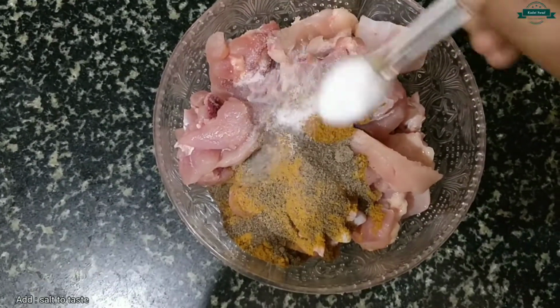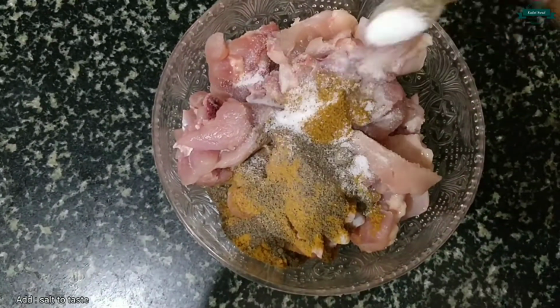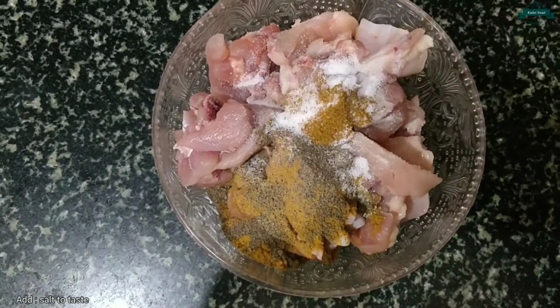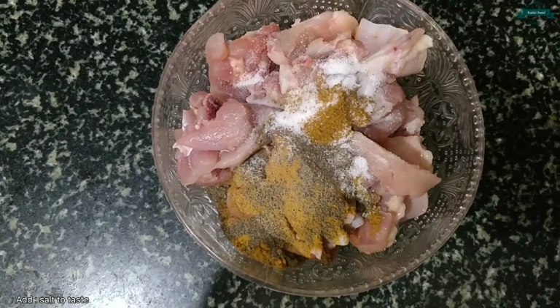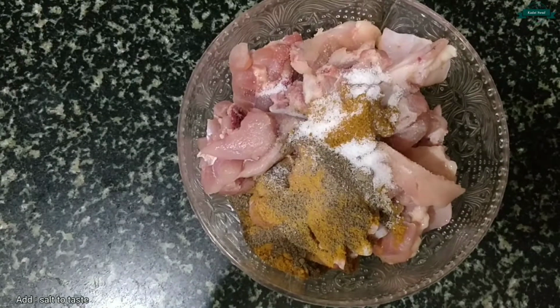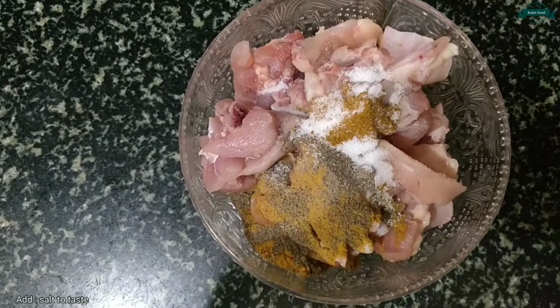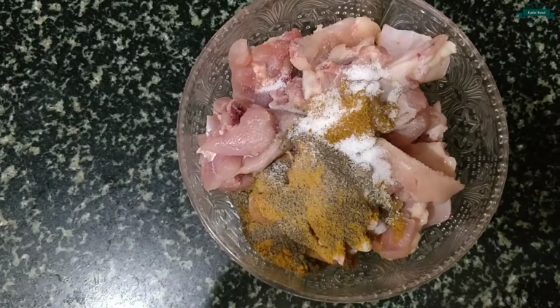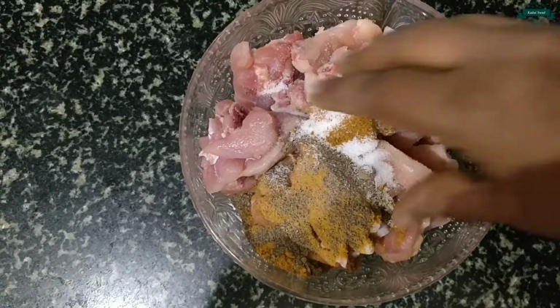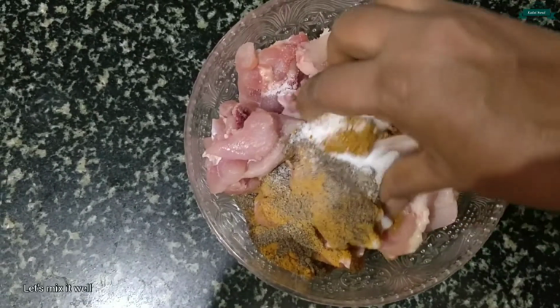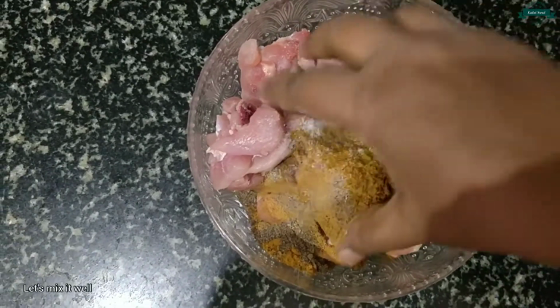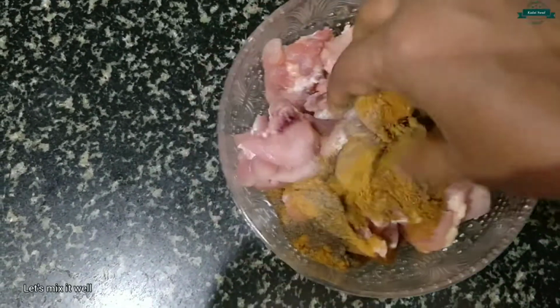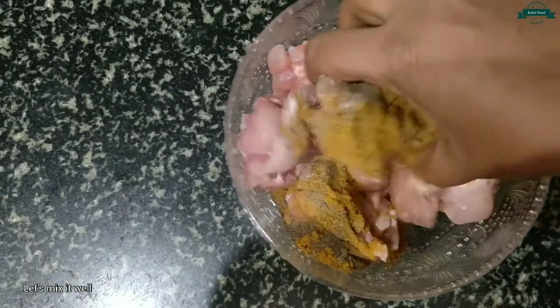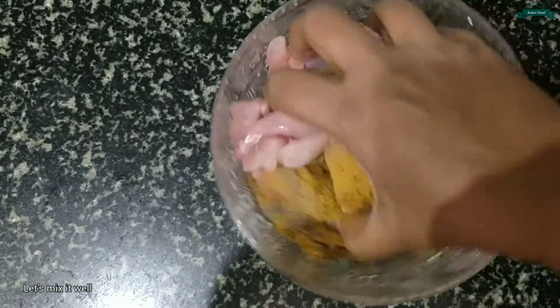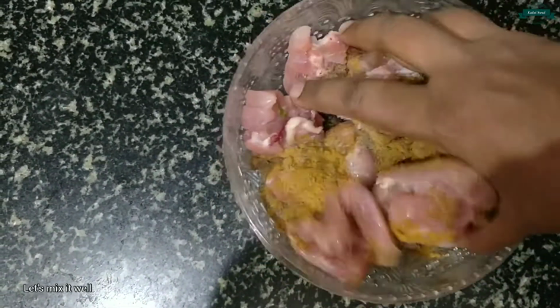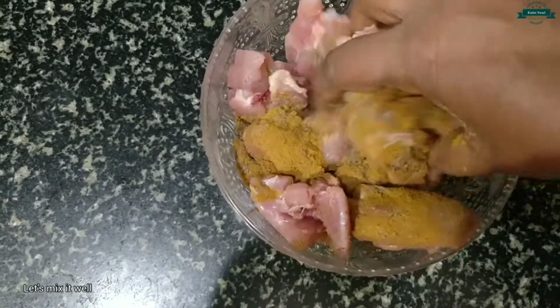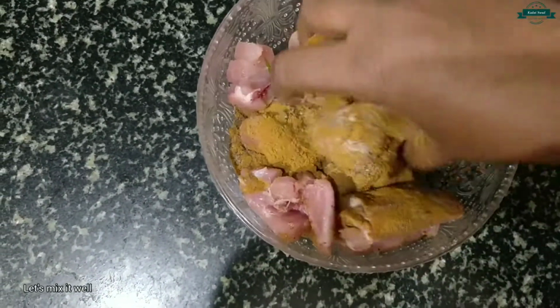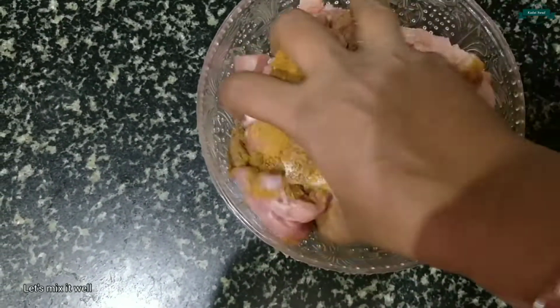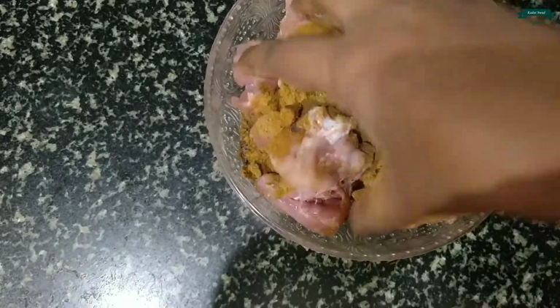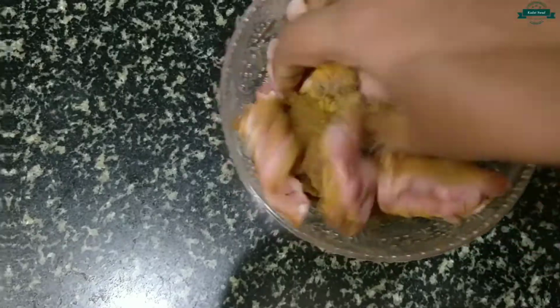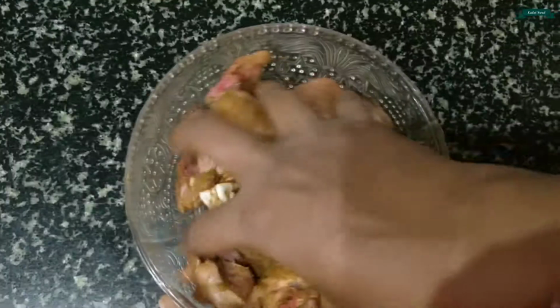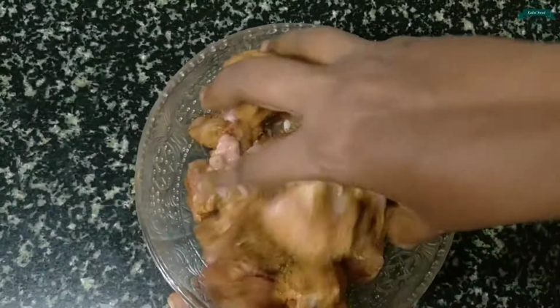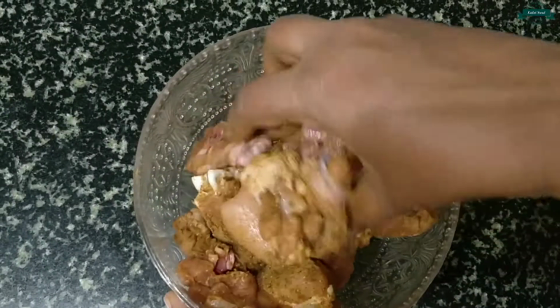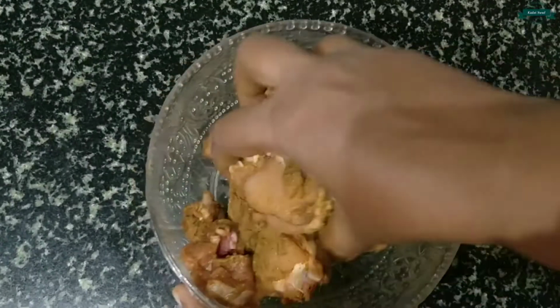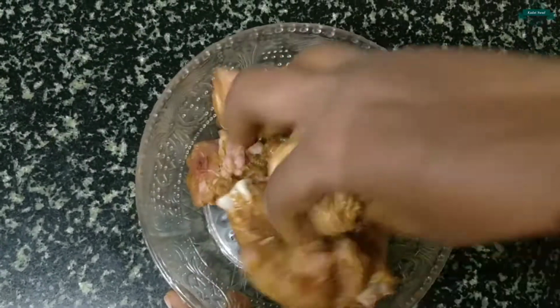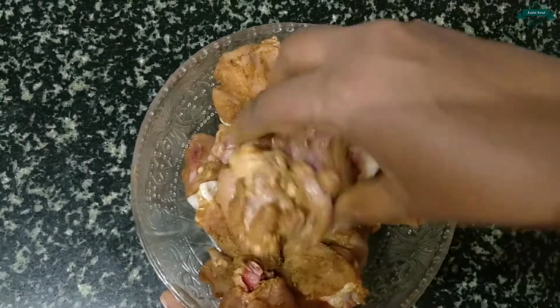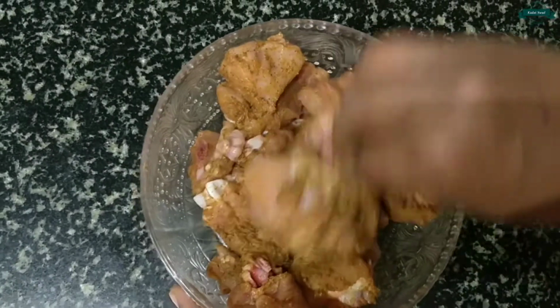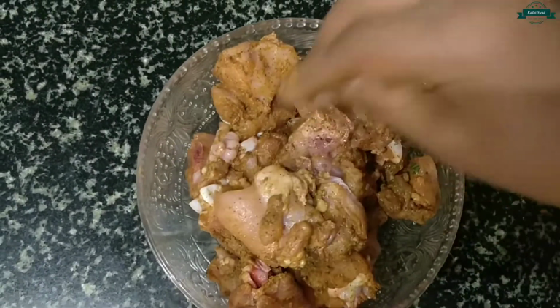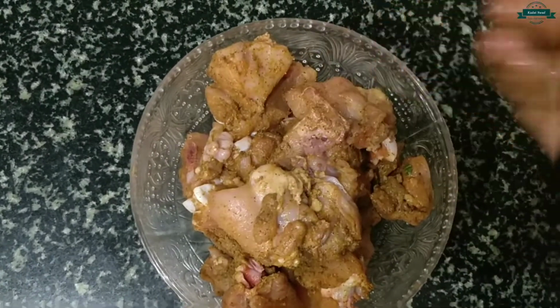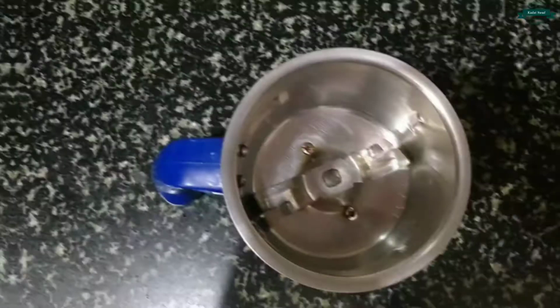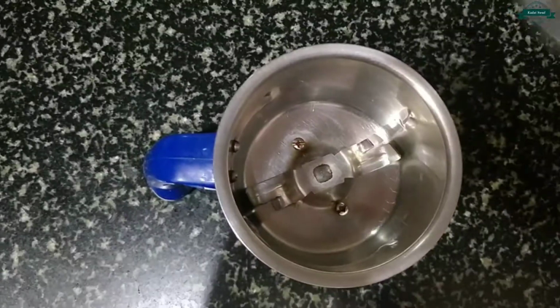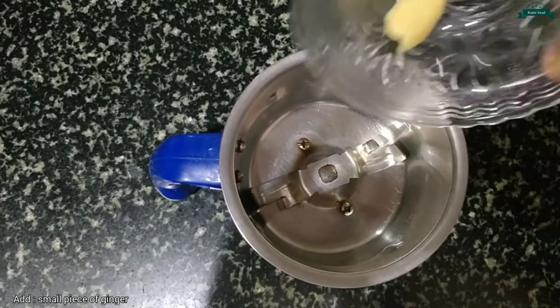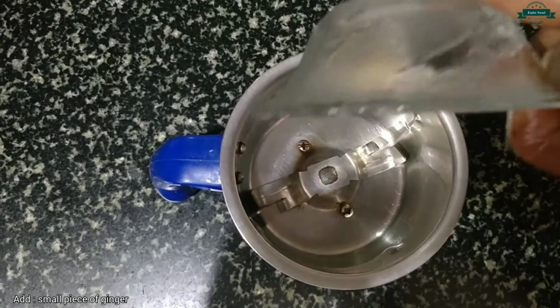Add salt according to your taste. Let's mix it well and keep this aside.